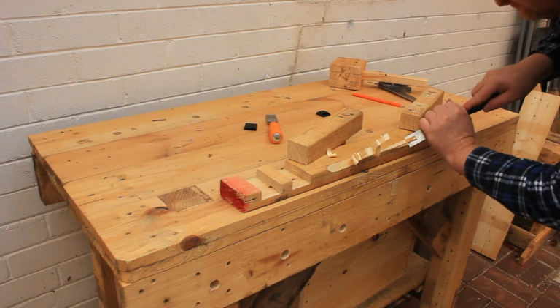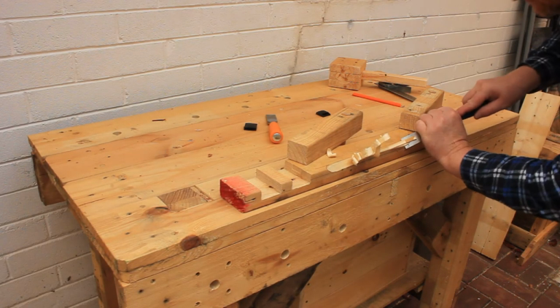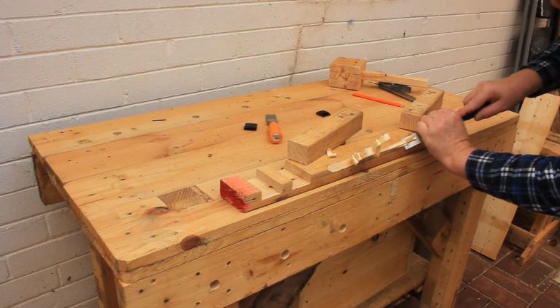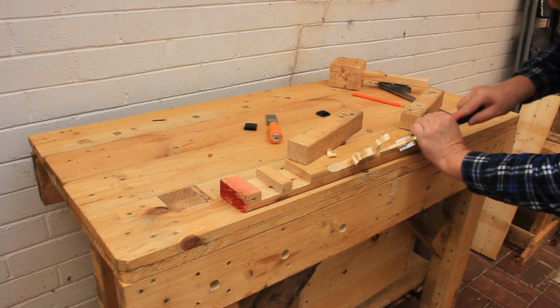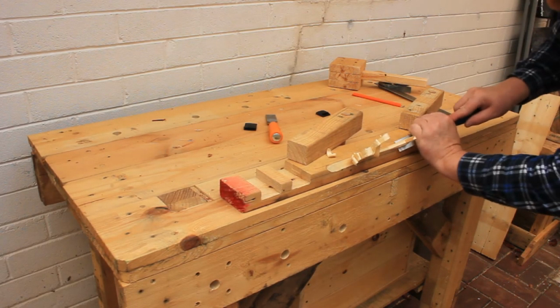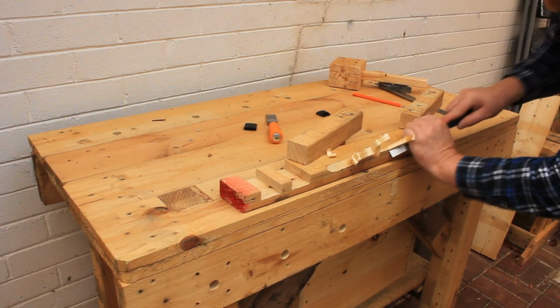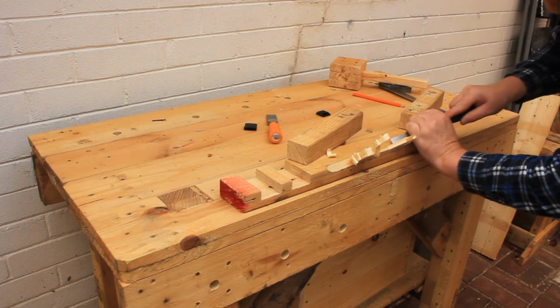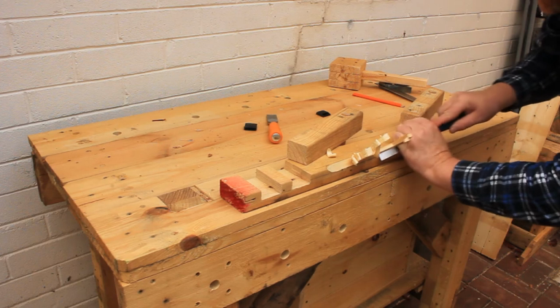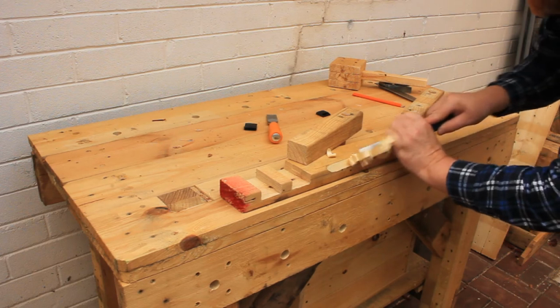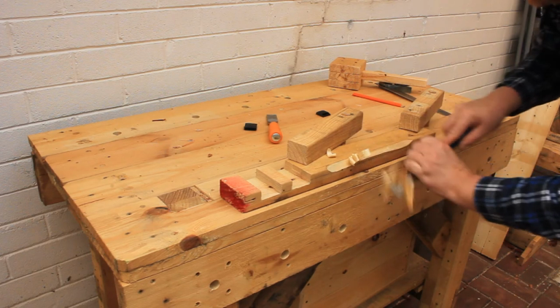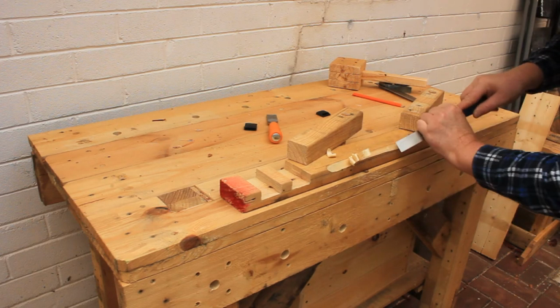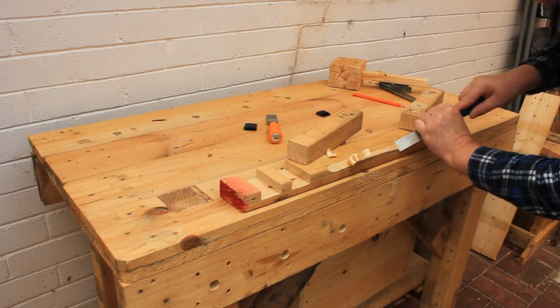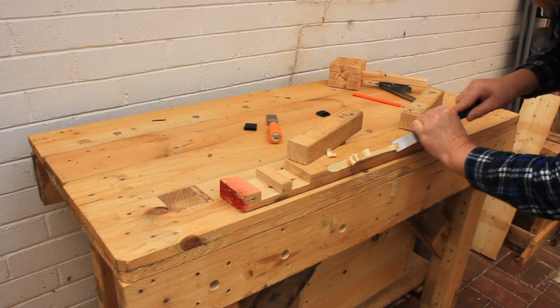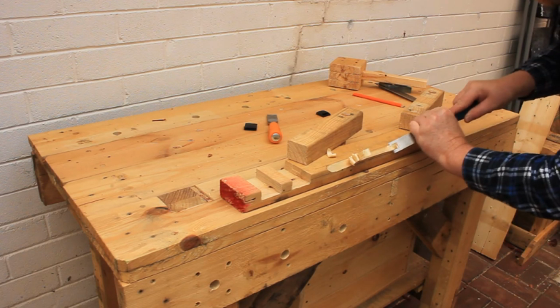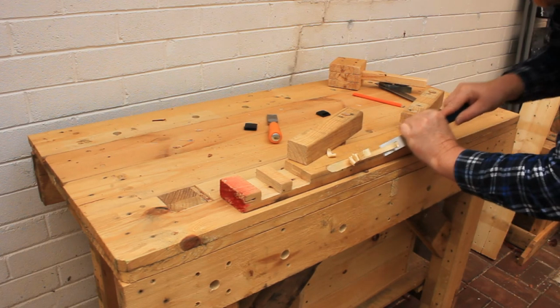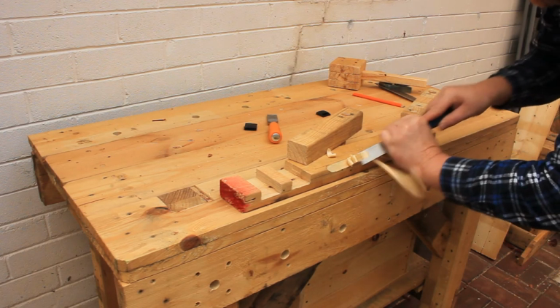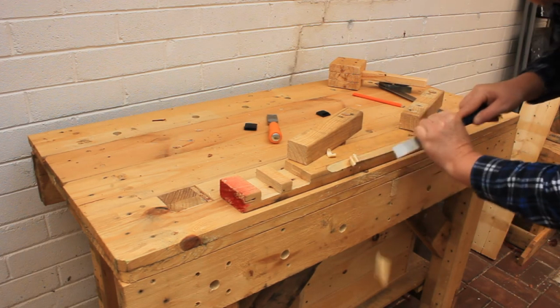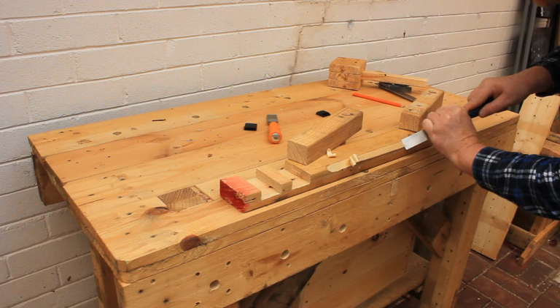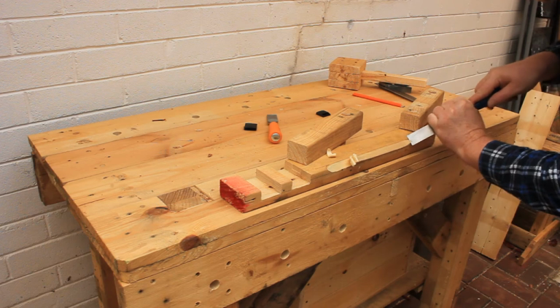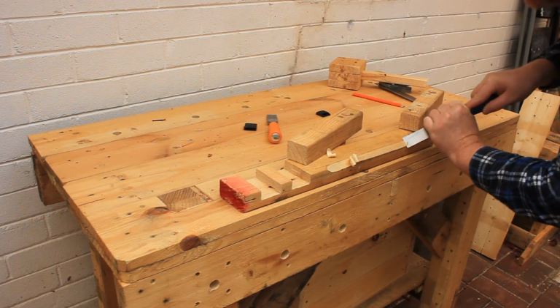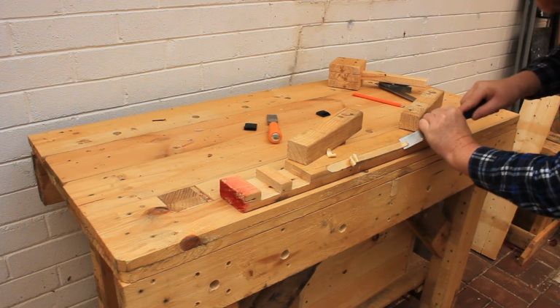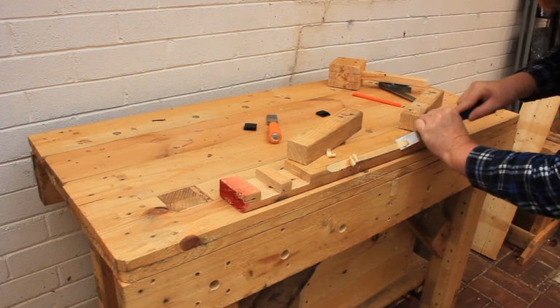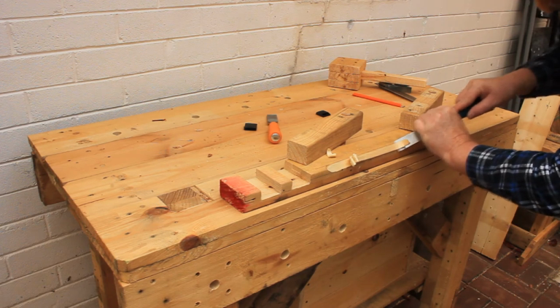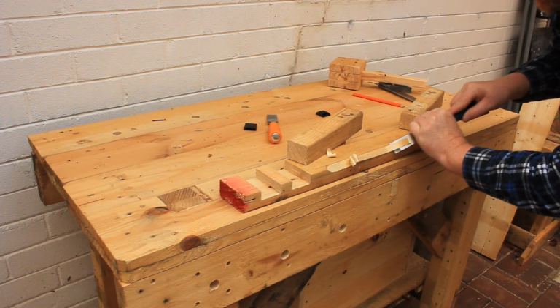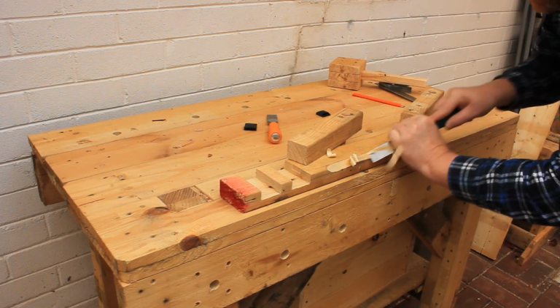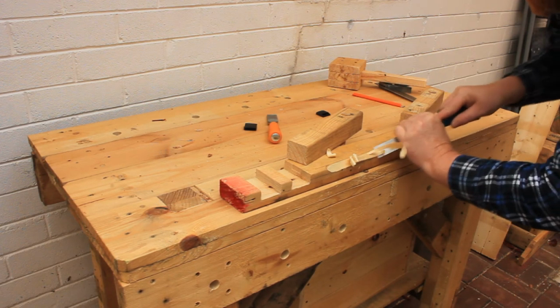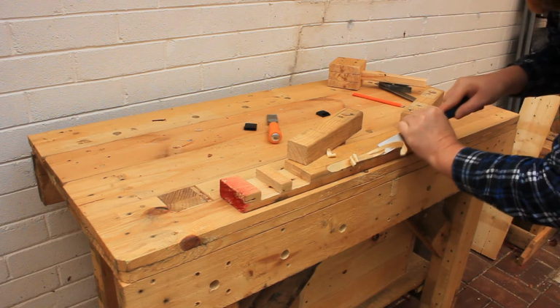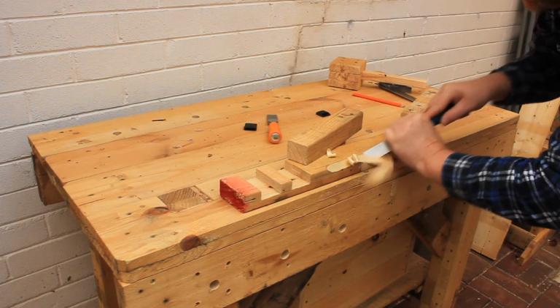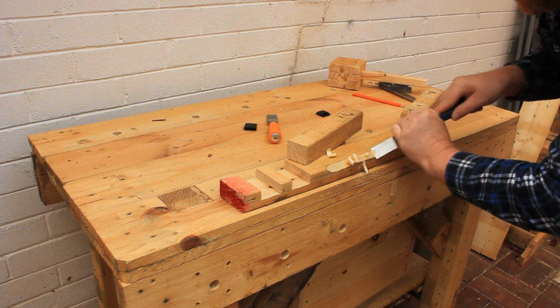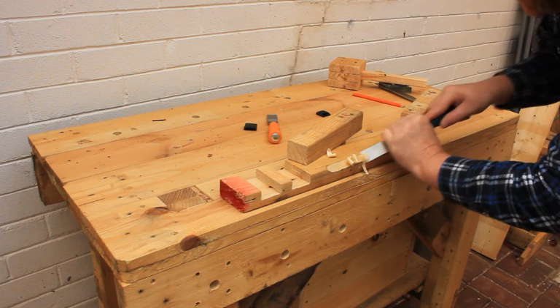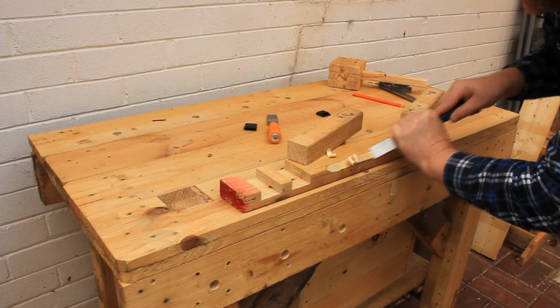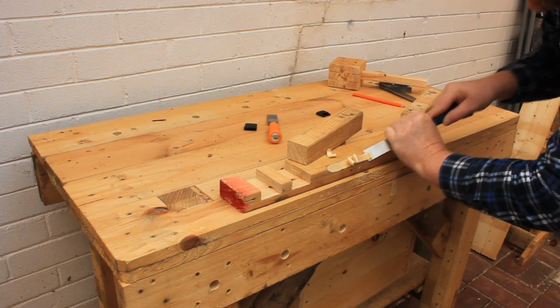I'm balancing the chisel on its bevel and moving the handle toward and away from the work to regulate the depth of the cut. This is a technique you need to practice to learn, but all it takes is a piece of scrap timber, a sharp chisel, and time.